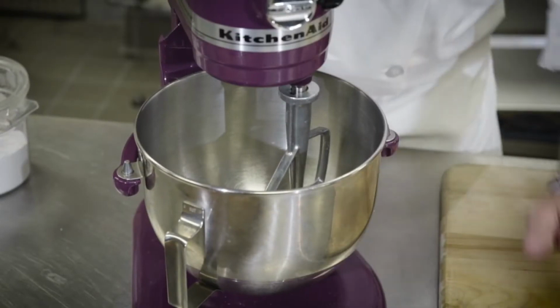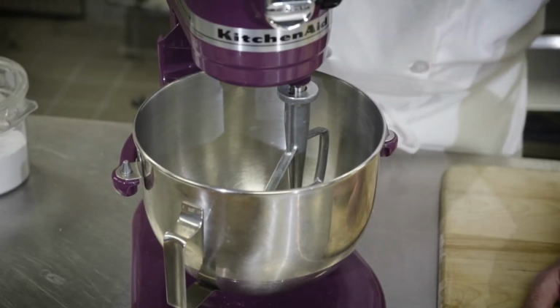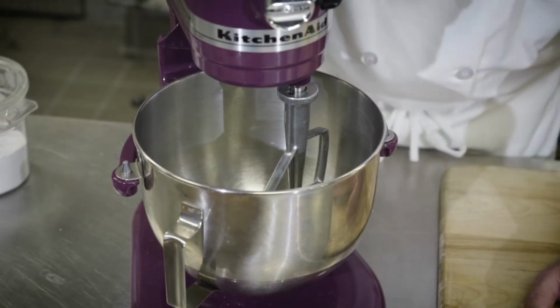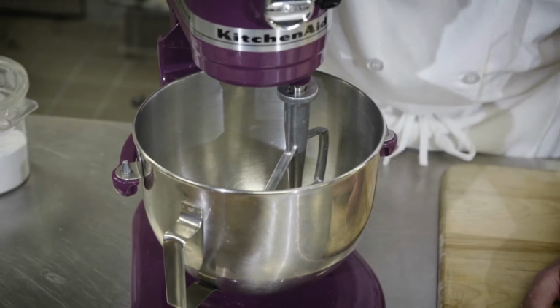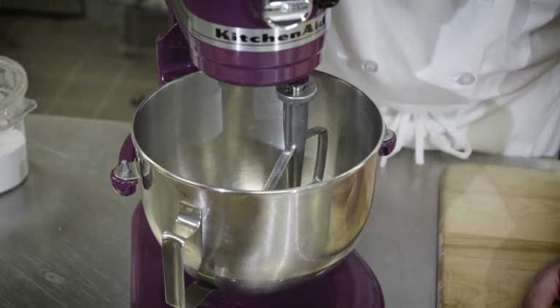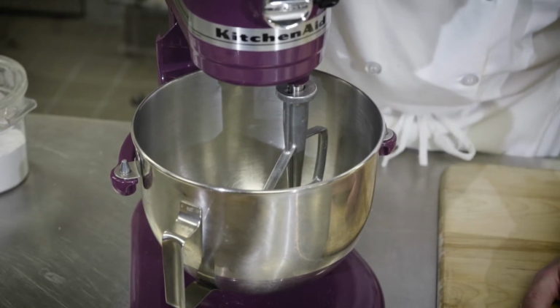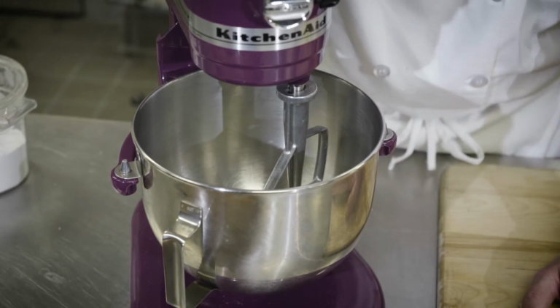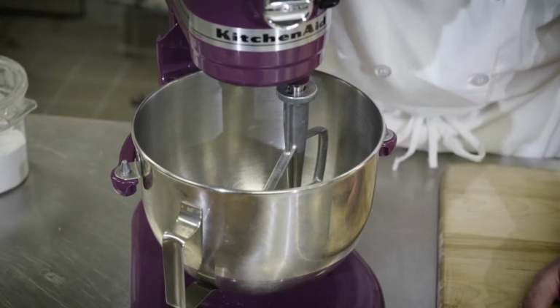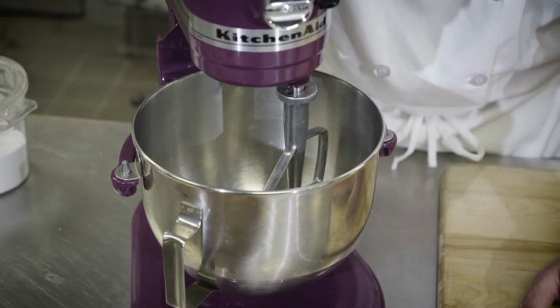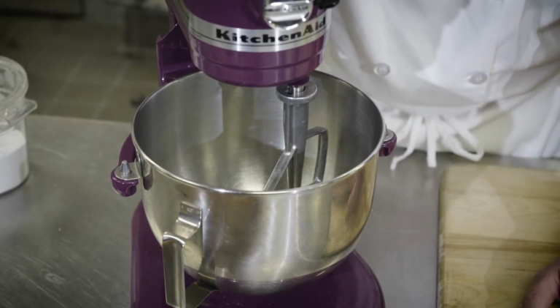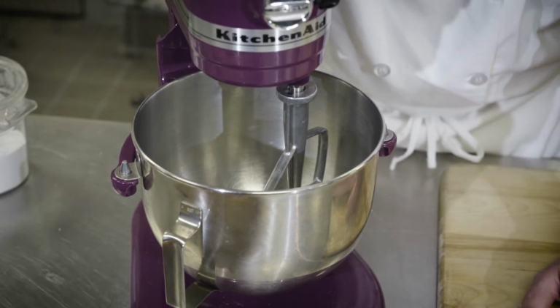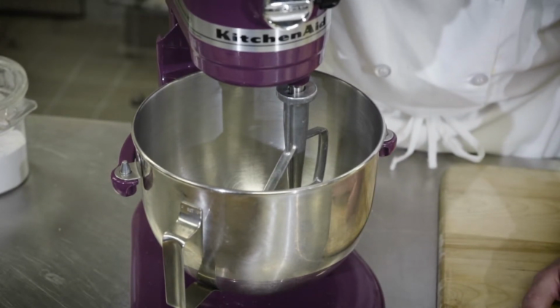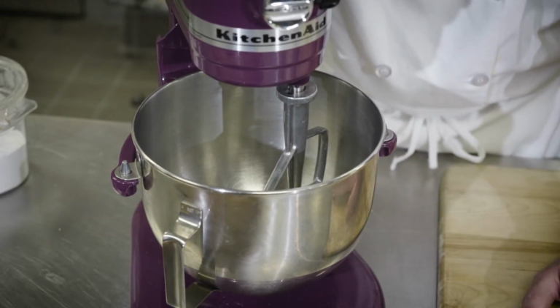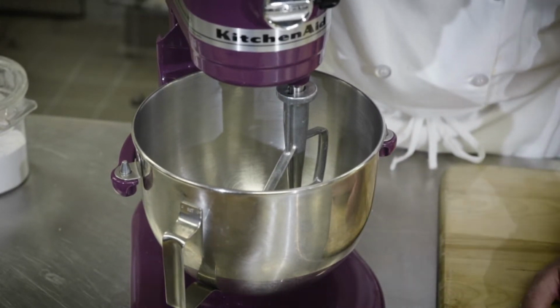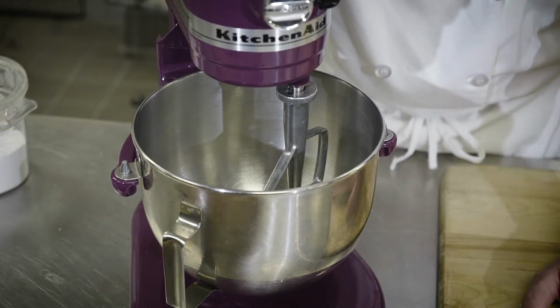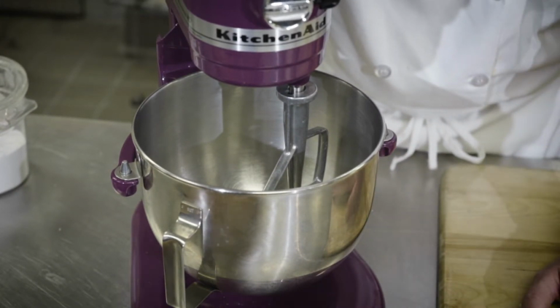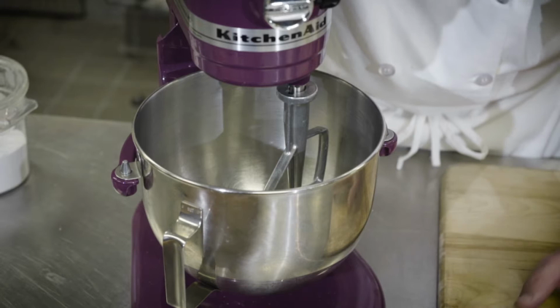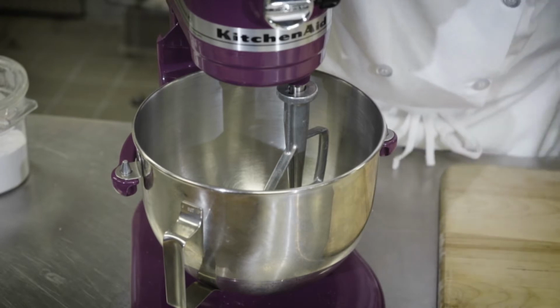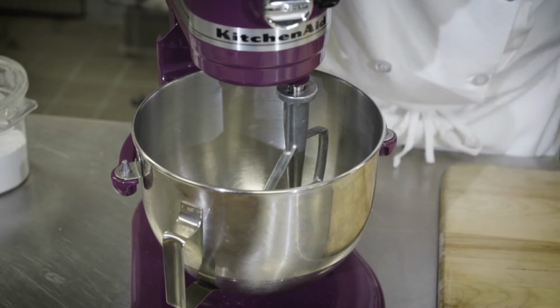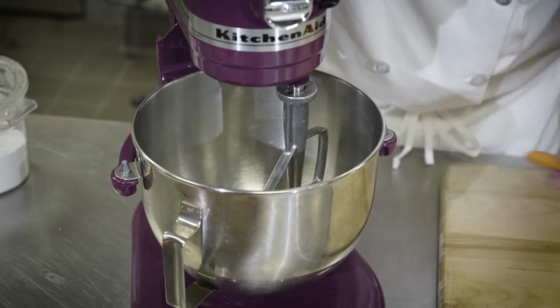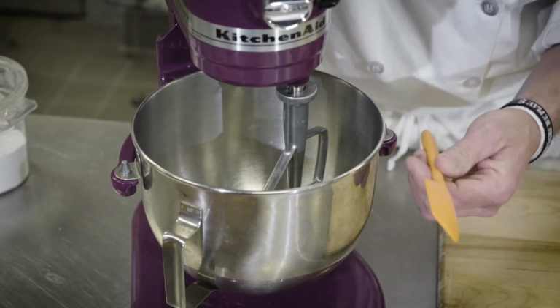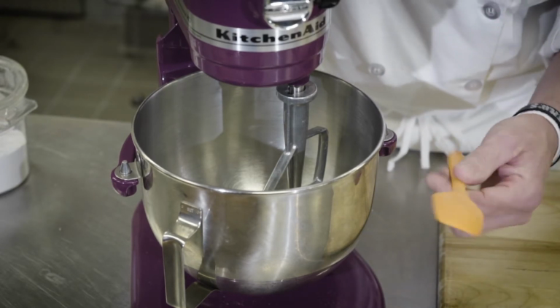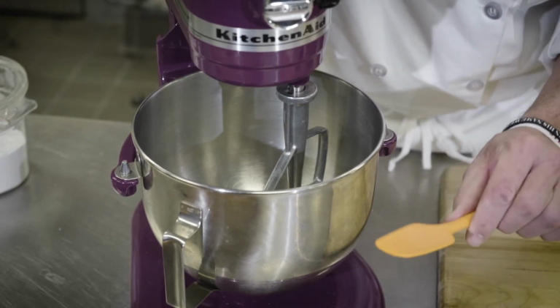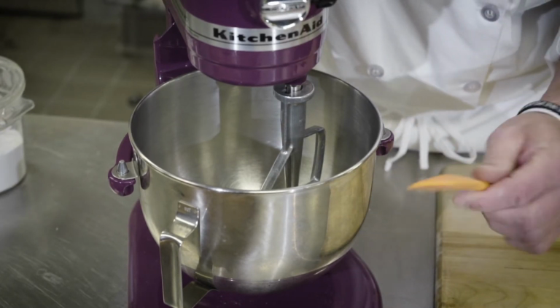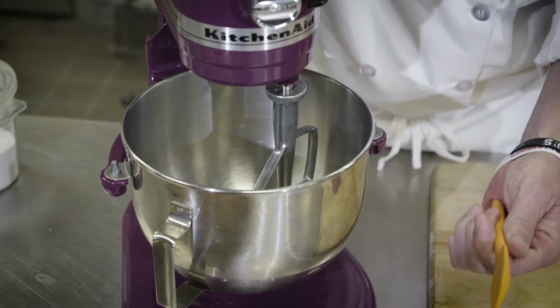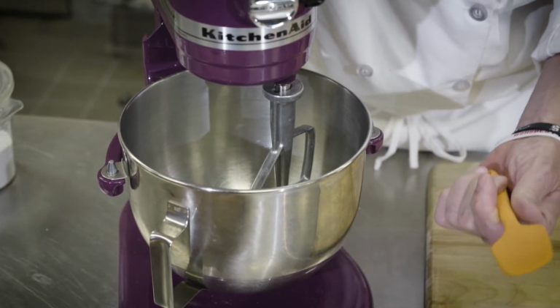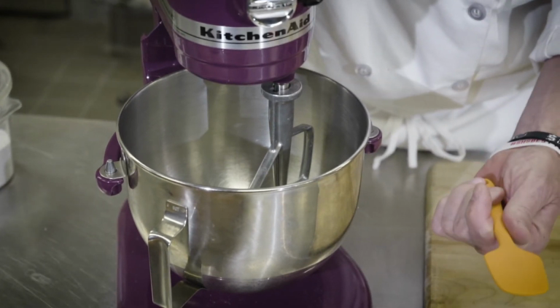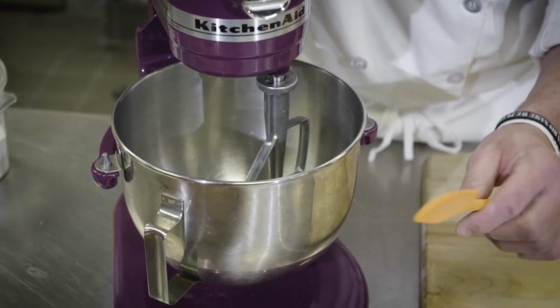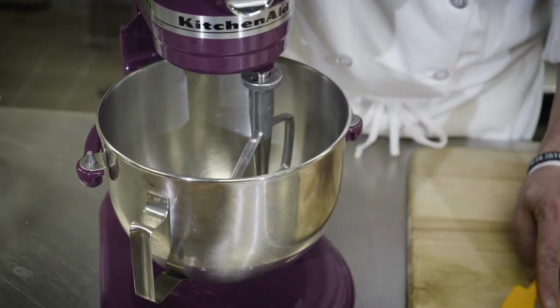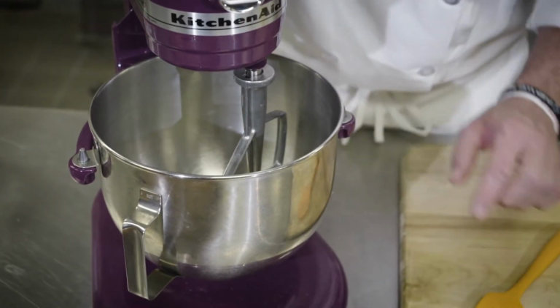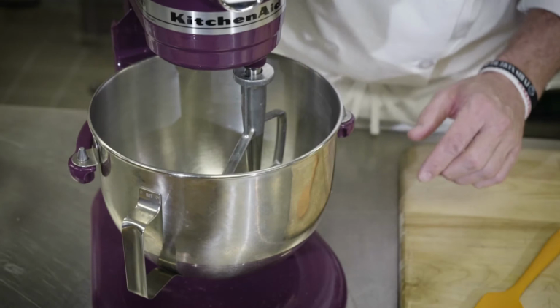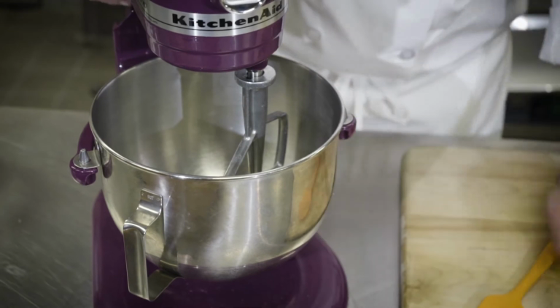Now that we've got our bowl and our attachment, an important factor is to make sure that you constantly scrape down every two to three minutes in order to make sure that the sugar and the butter are thoroughly incorporated.